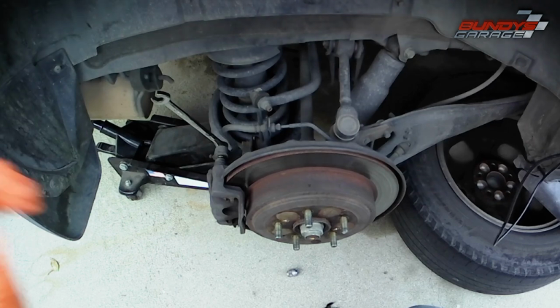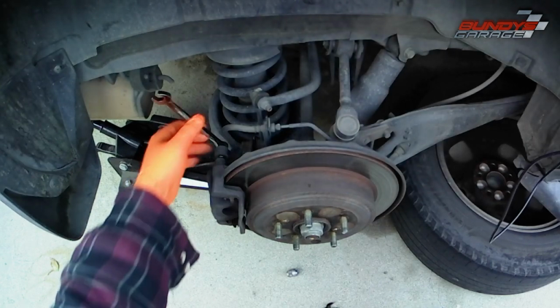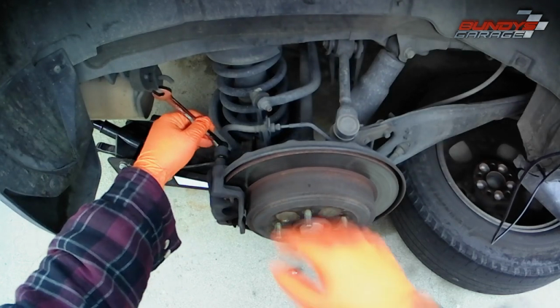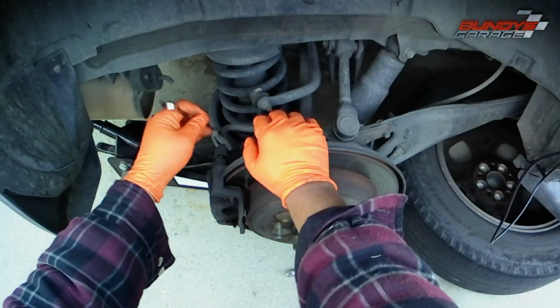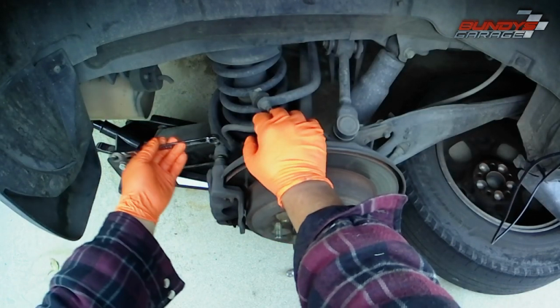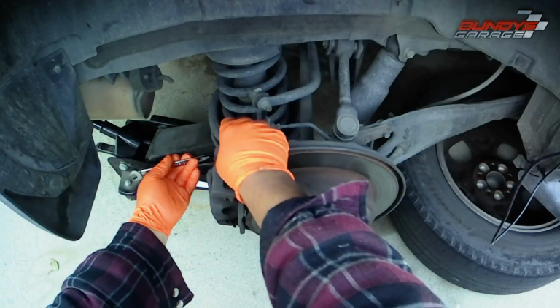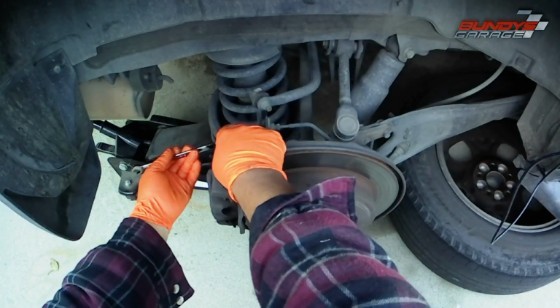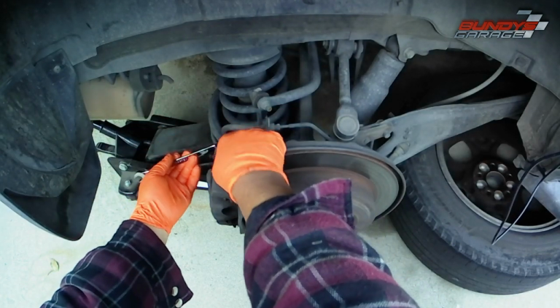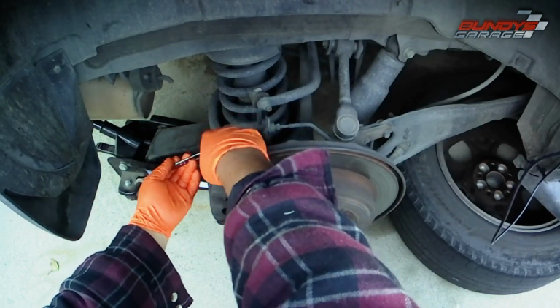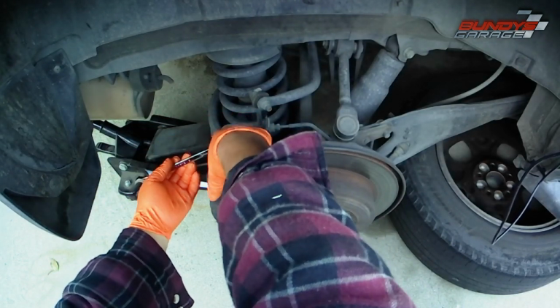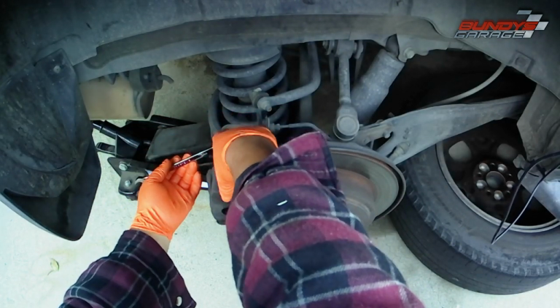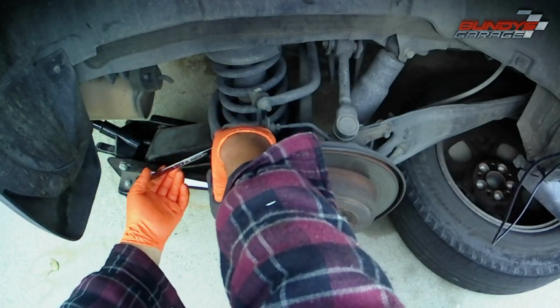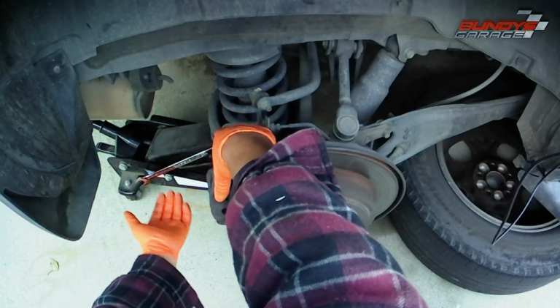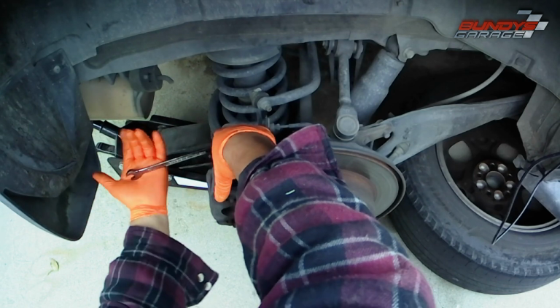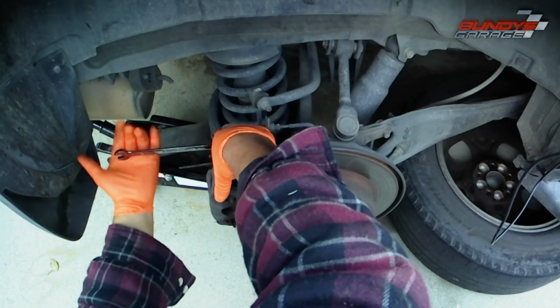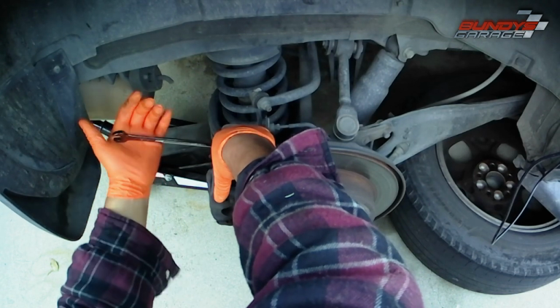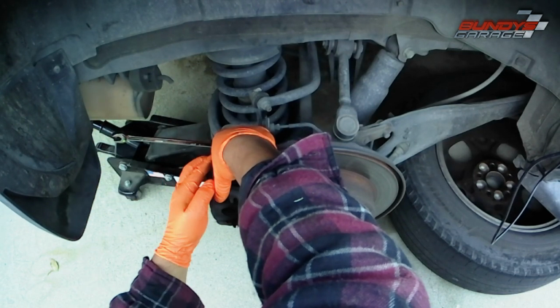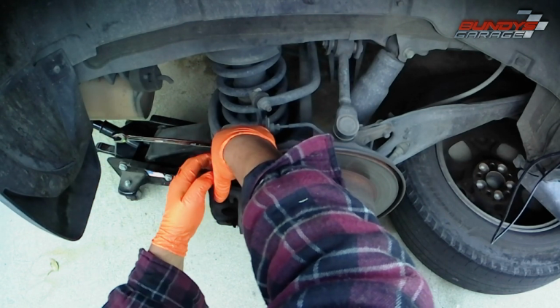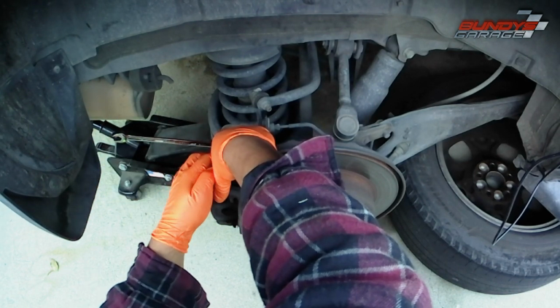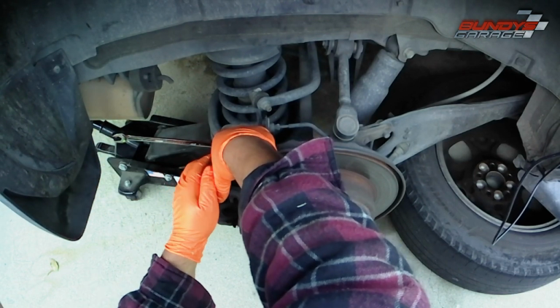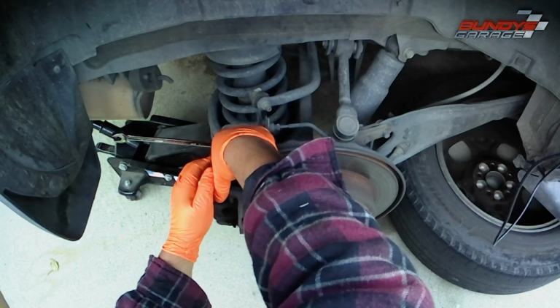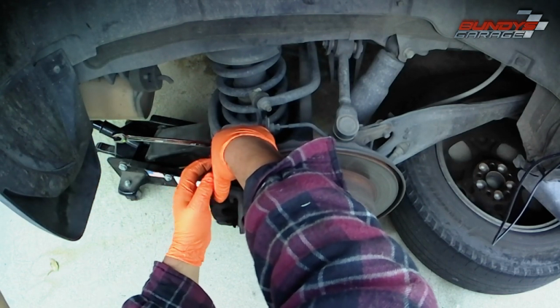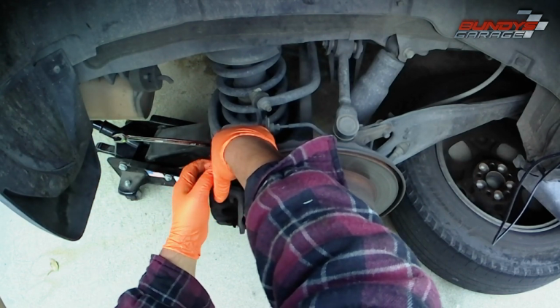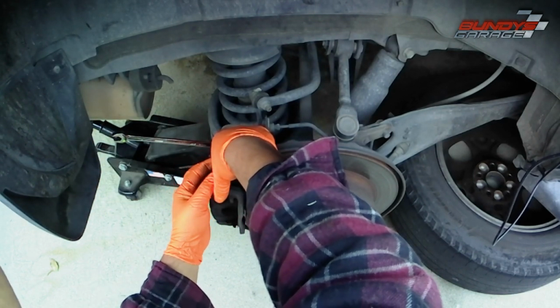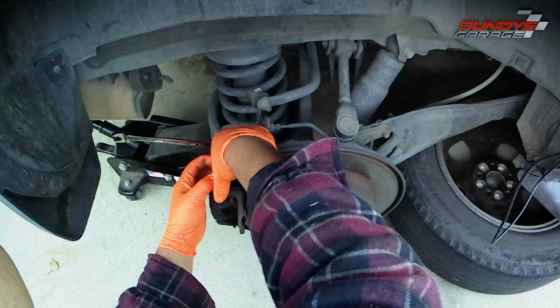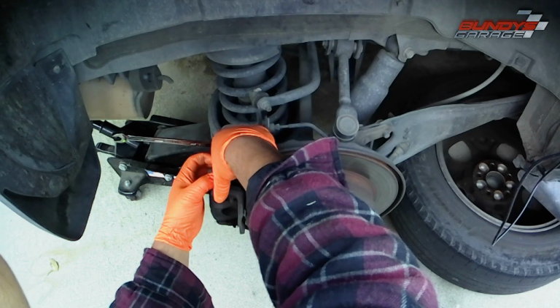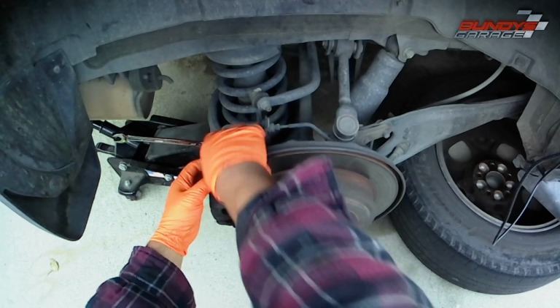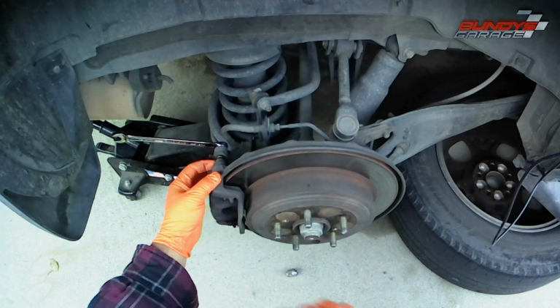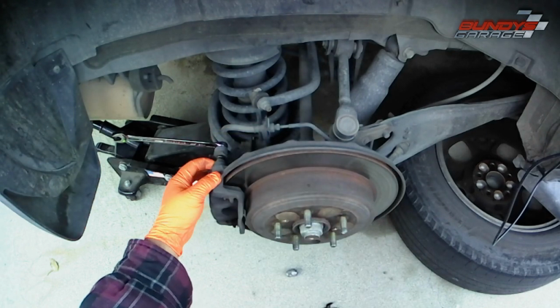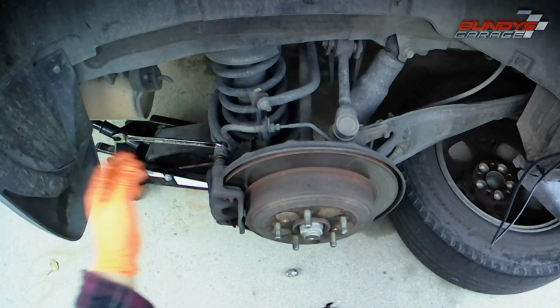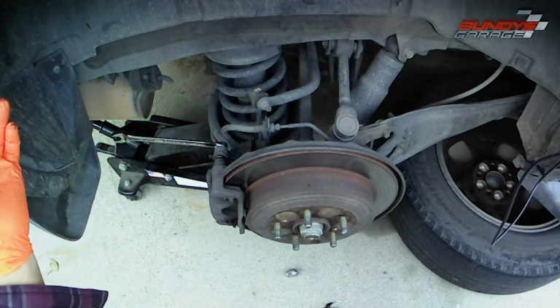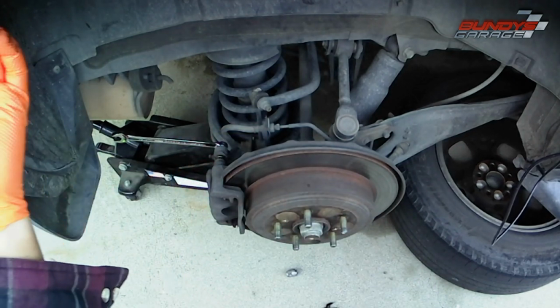Bundy's Garage, Bundy here. Today we're working on a 2001 Acura MDX. This will probably also work for your Pilots, maybe your Odysseys, maybe some of your Ridgelines. We're doing the rear brake pads on this vehicle right here.